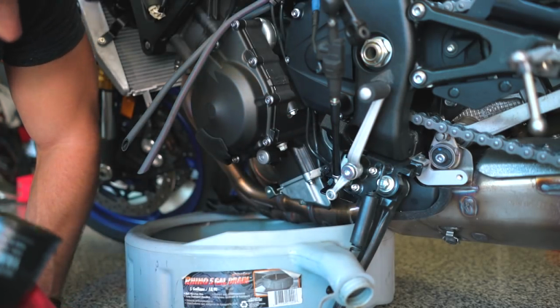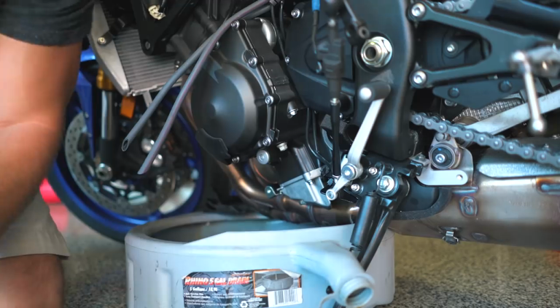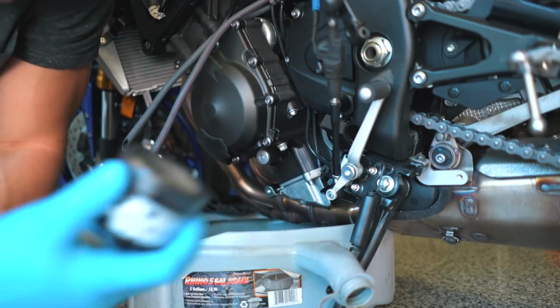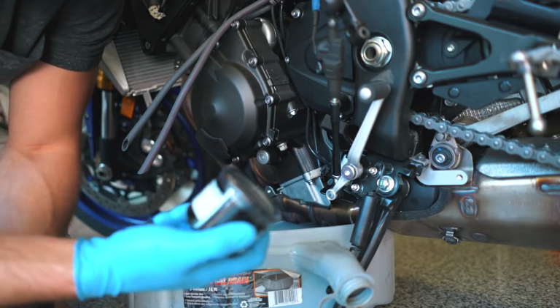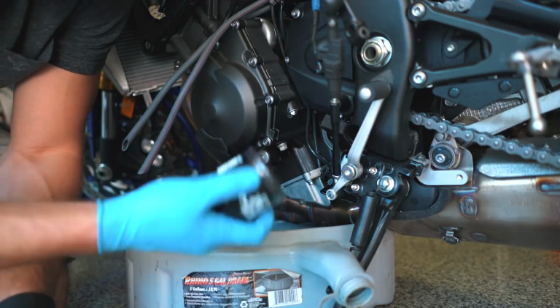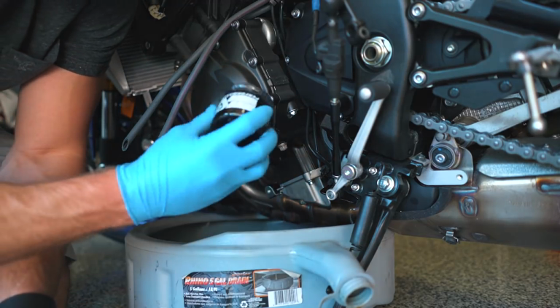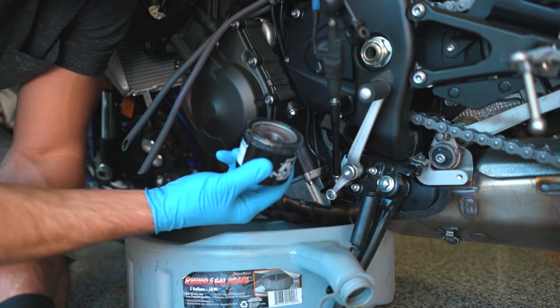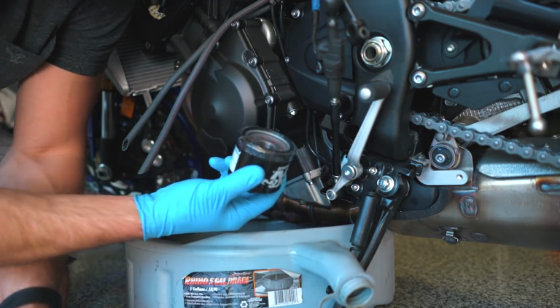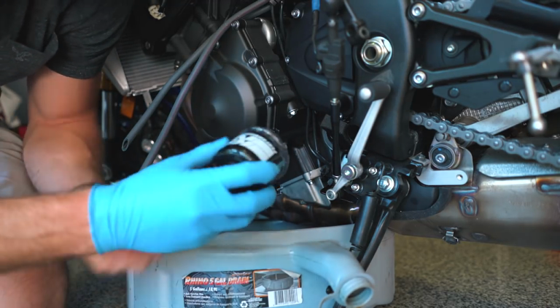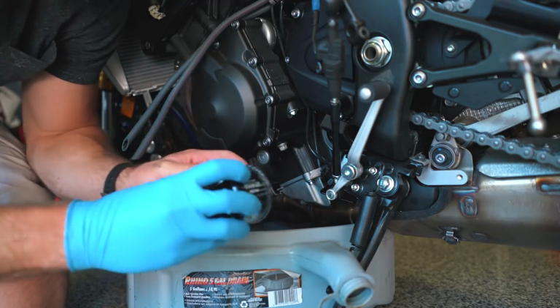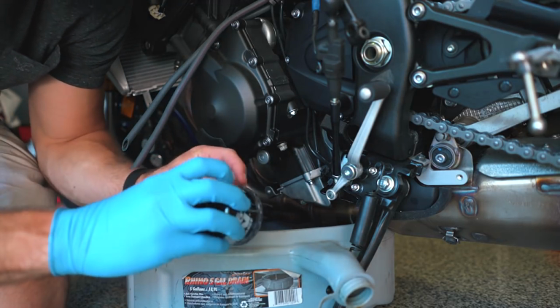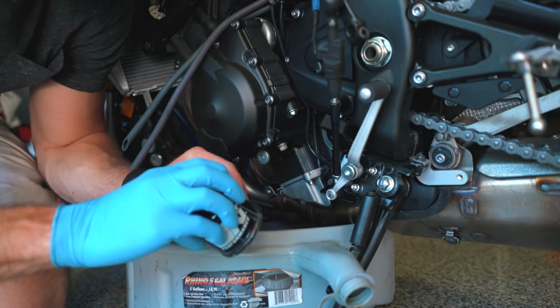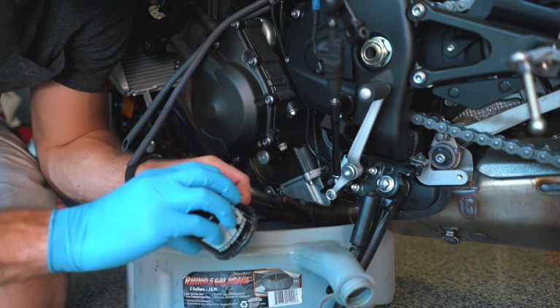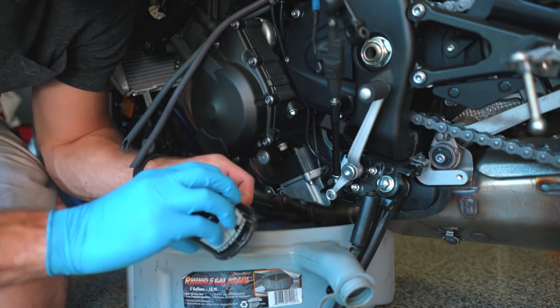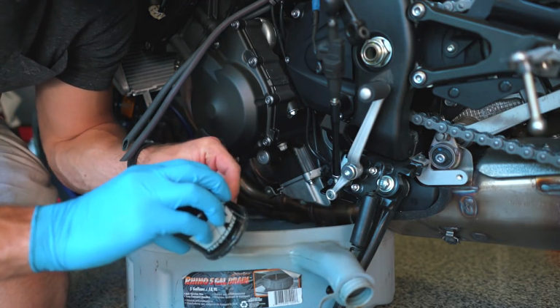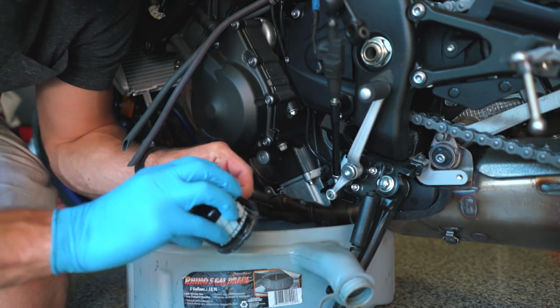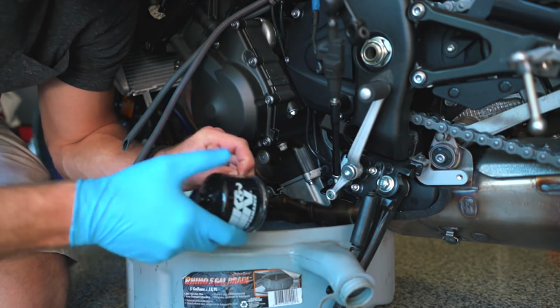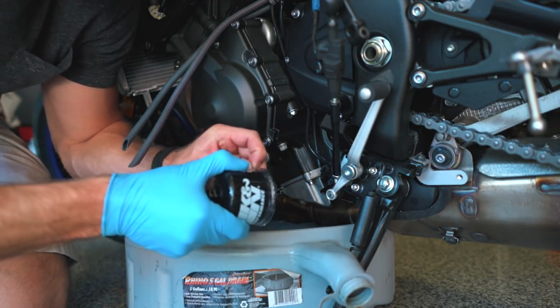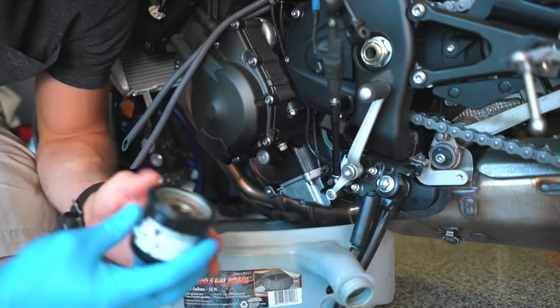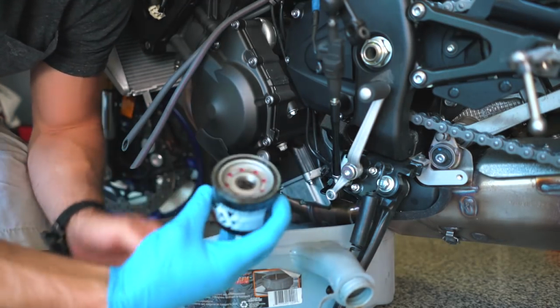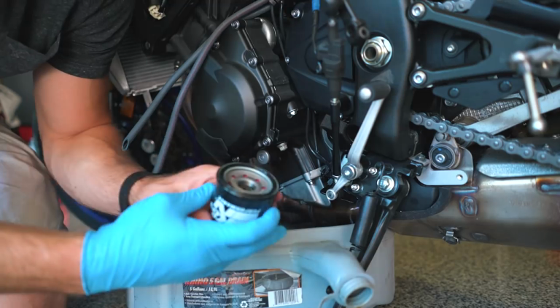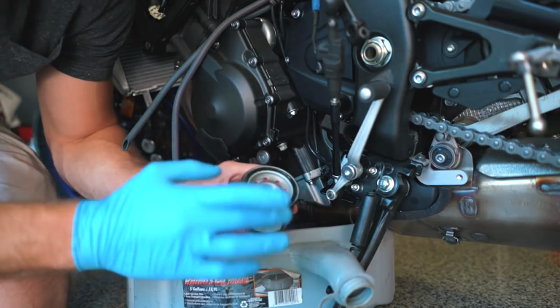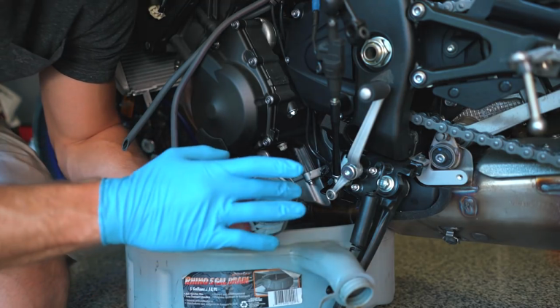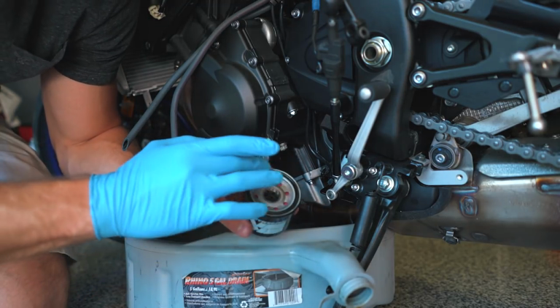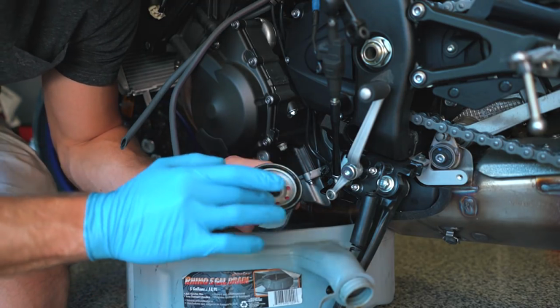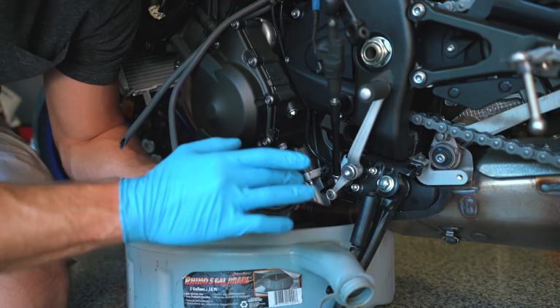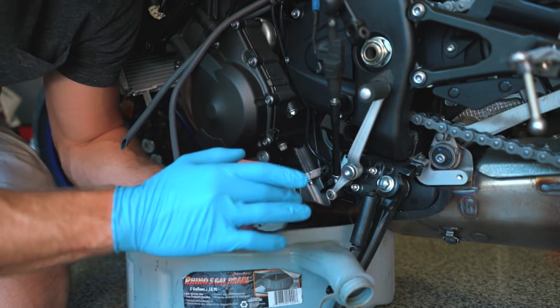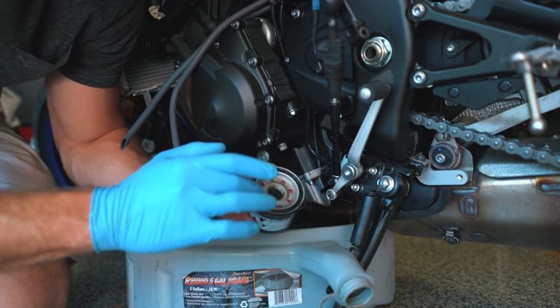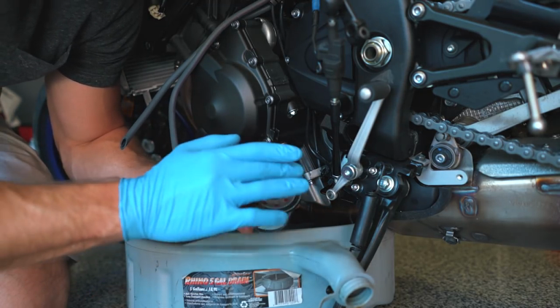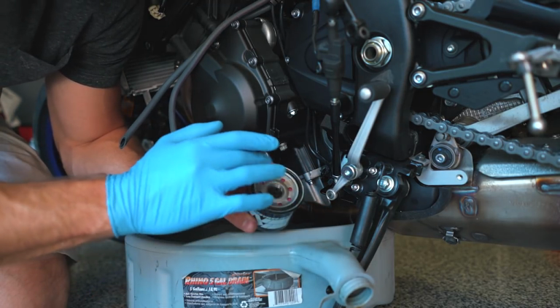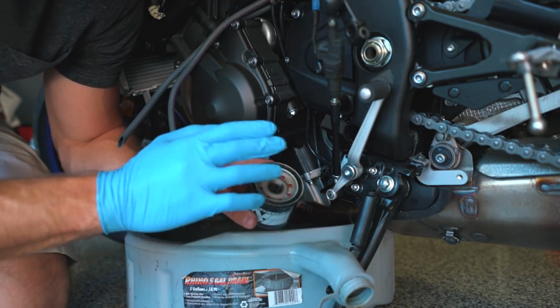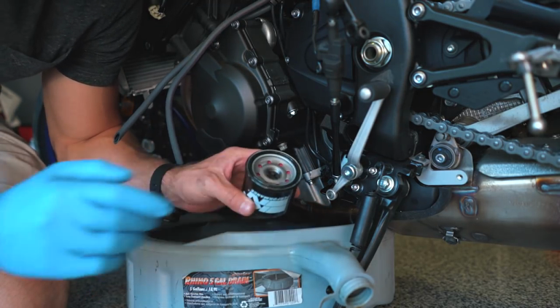Now we can take our new filter, remove the plastic packaging, and put a little bit of clean new oil around the gasket.